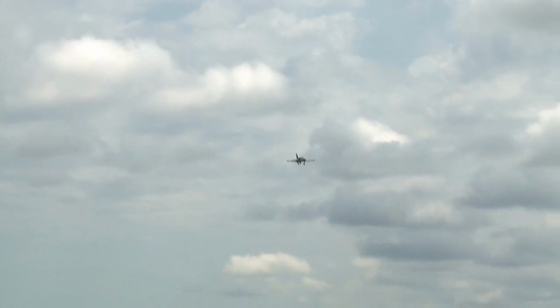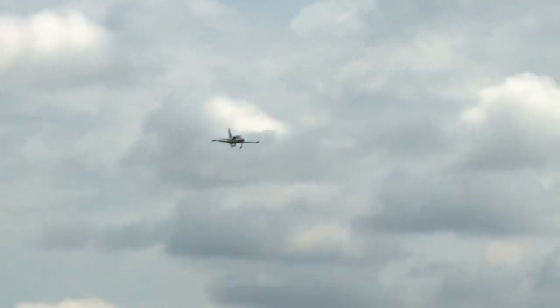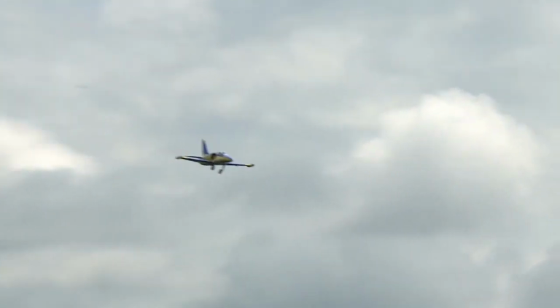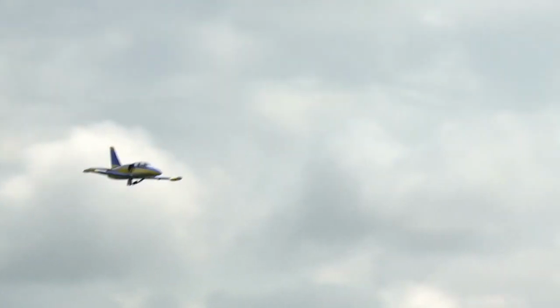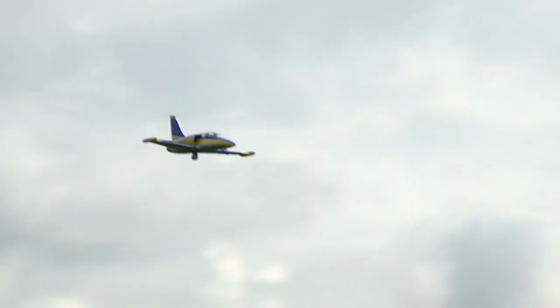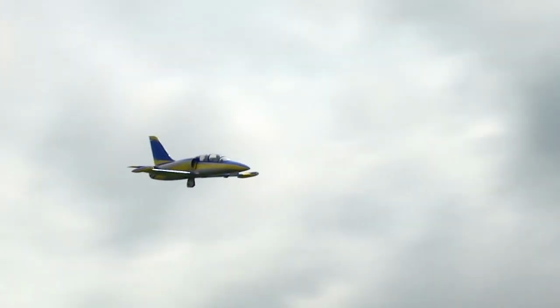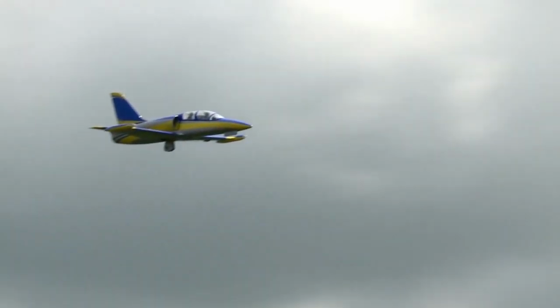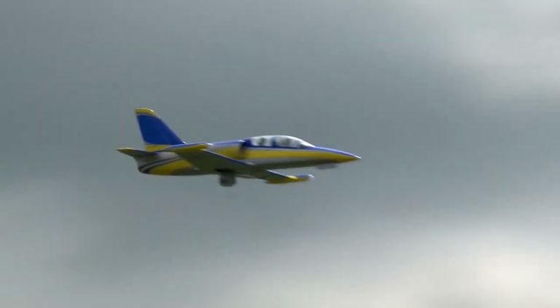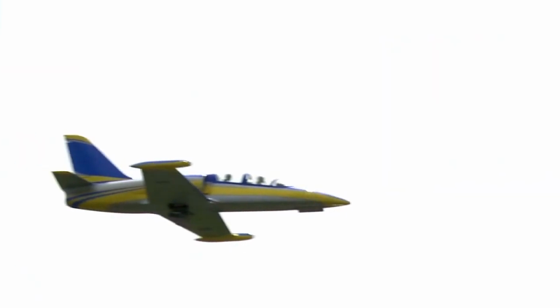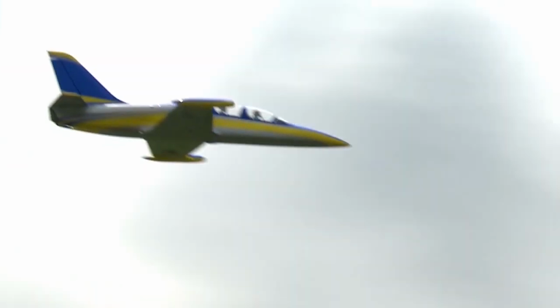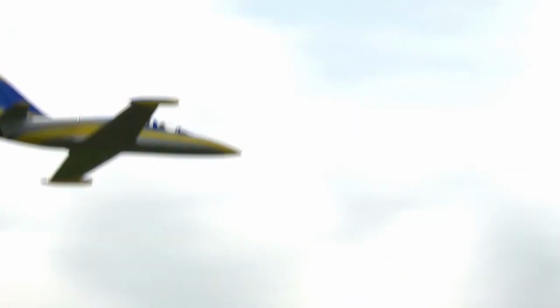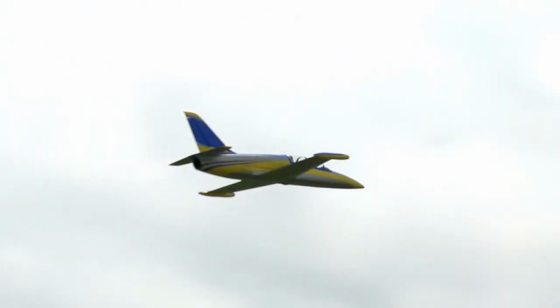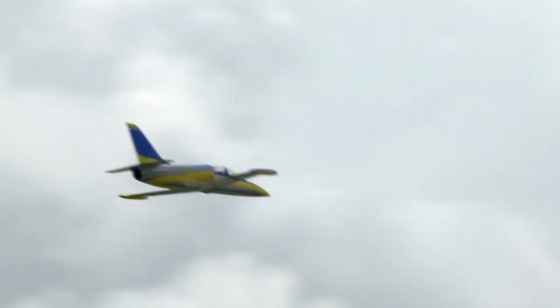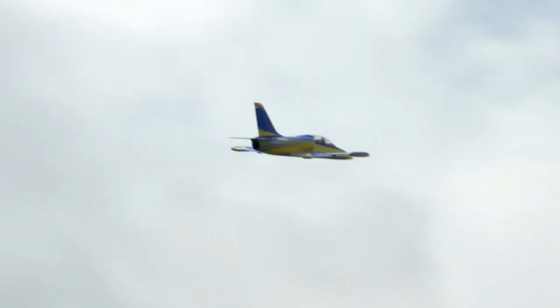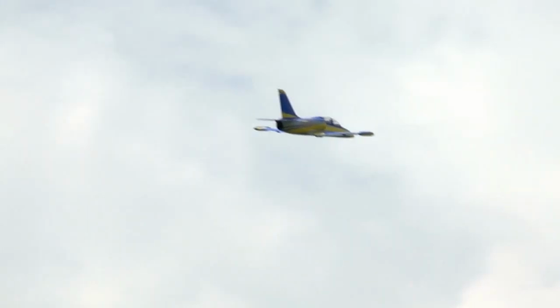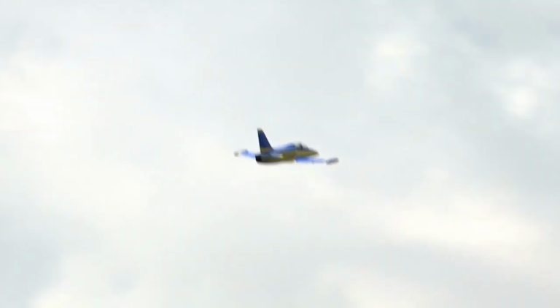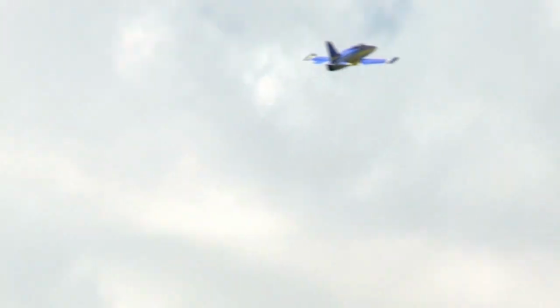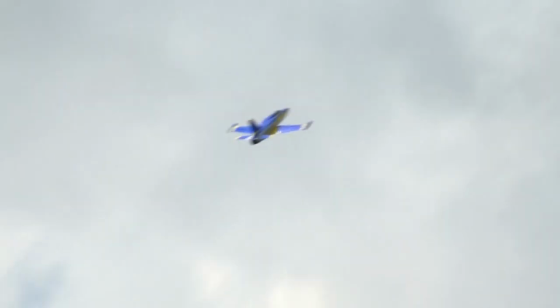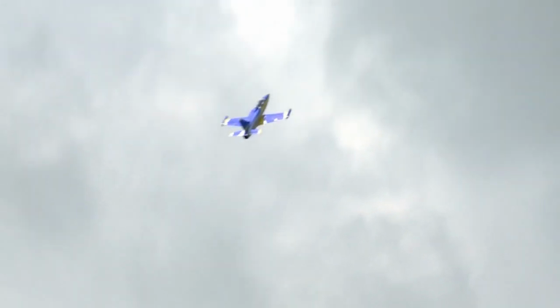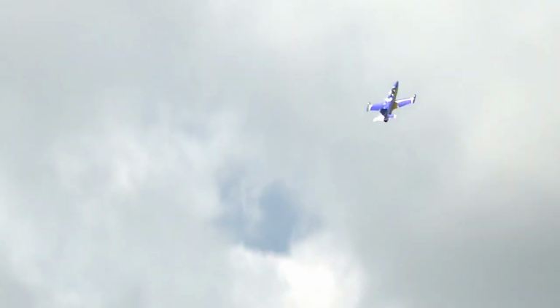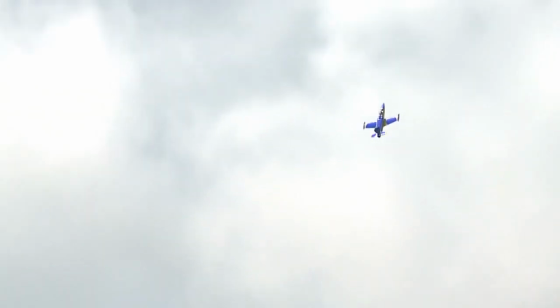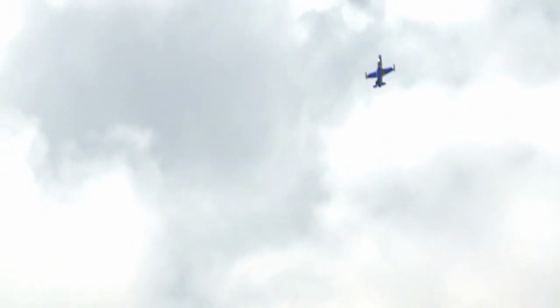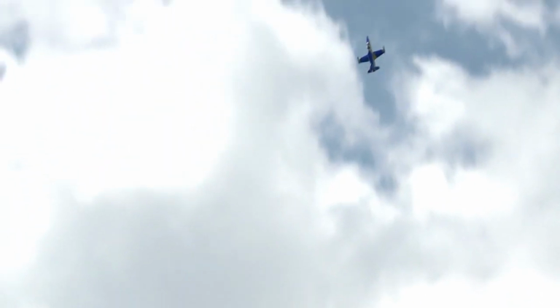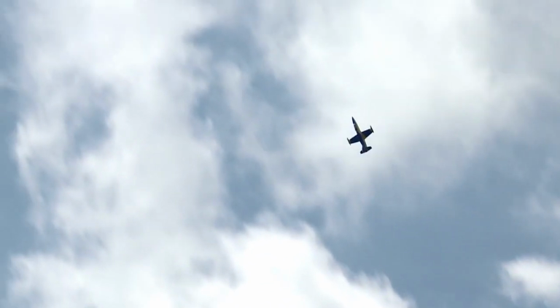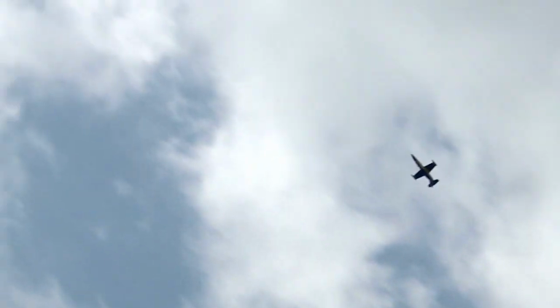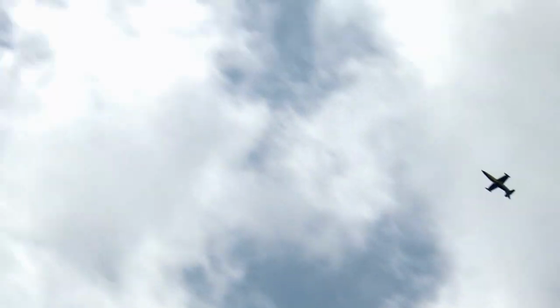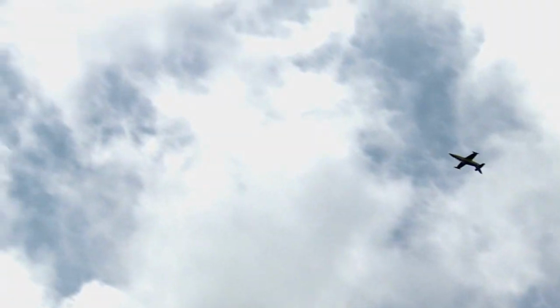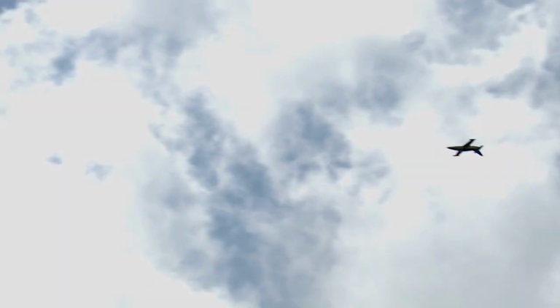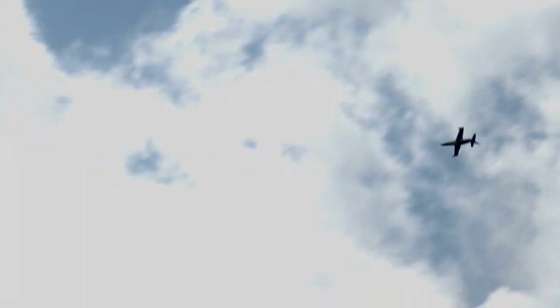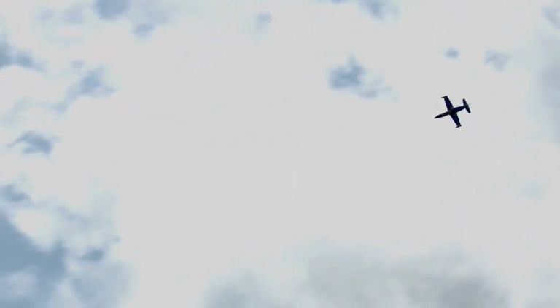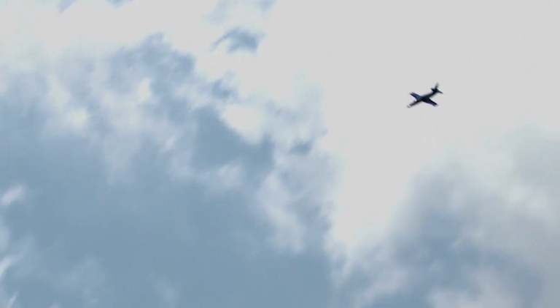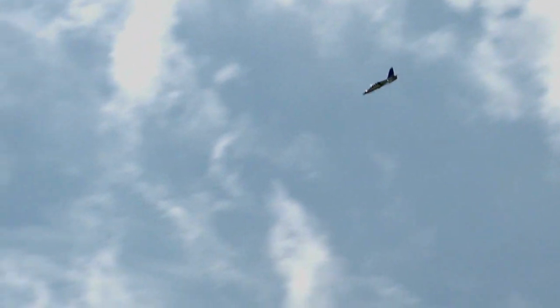What are we looking at speed-wise with this? We're probably close to just under 200 miles an hour, but it can go faster. It's a big plane, so you've got to be careful. It also flies extremely nice and slow — it has a very low wing loading and is really well designed.